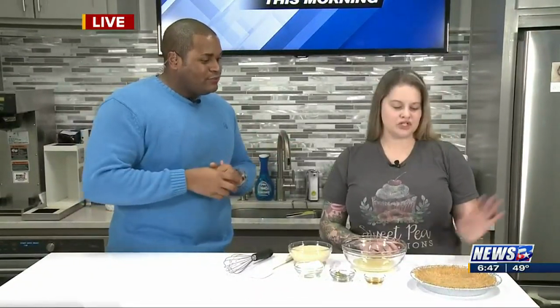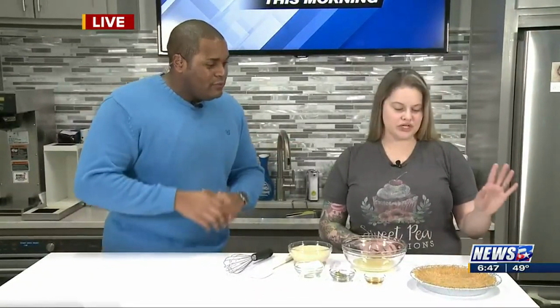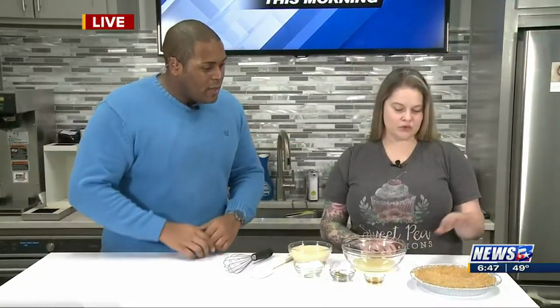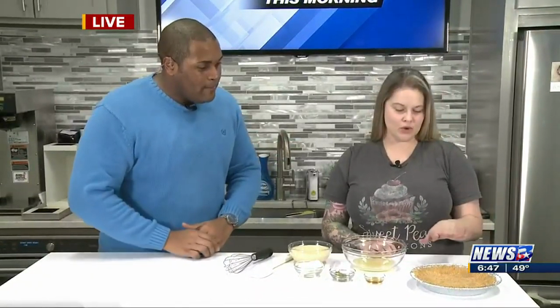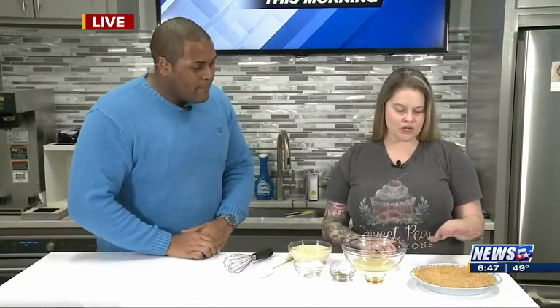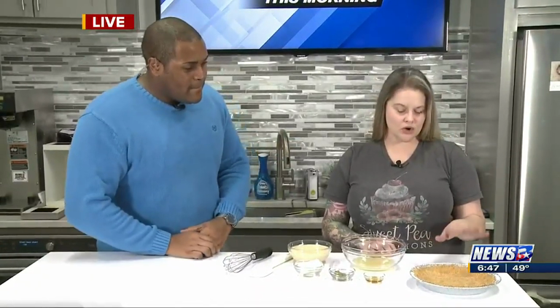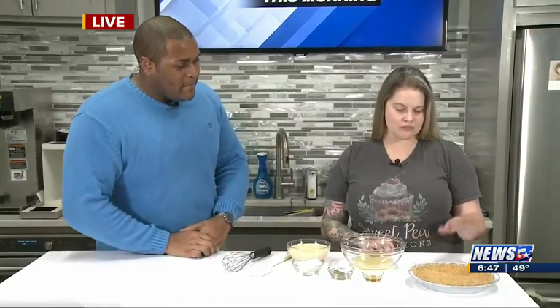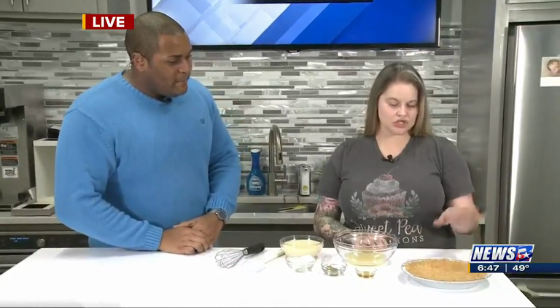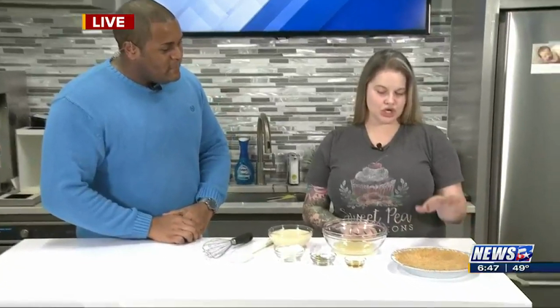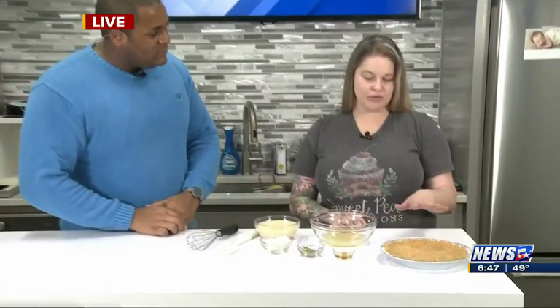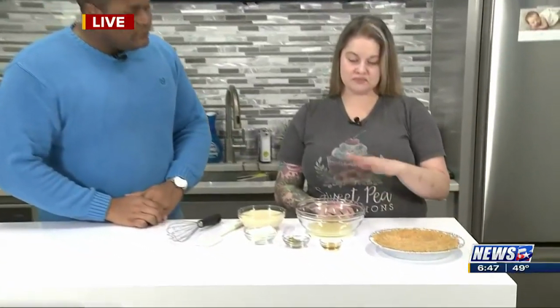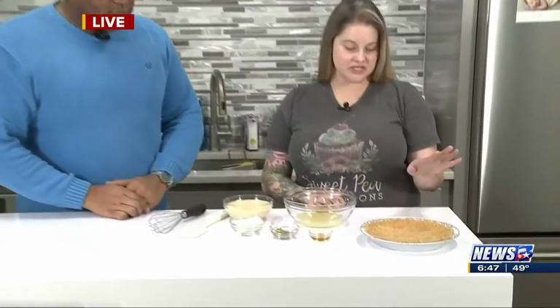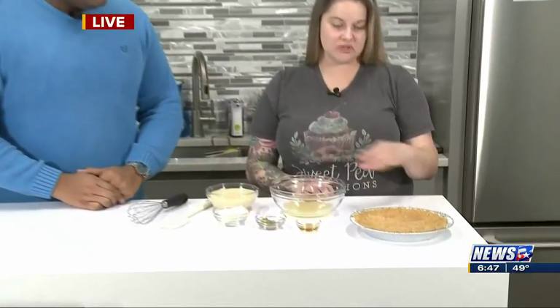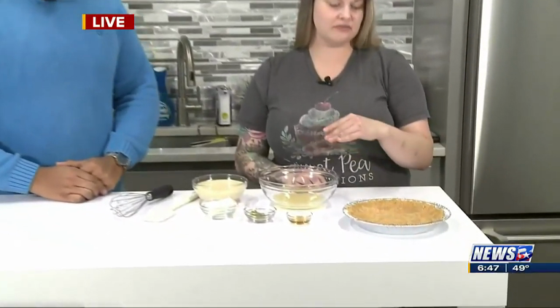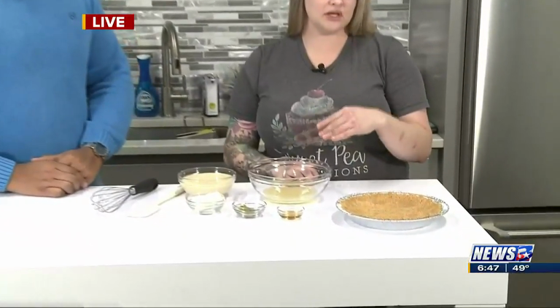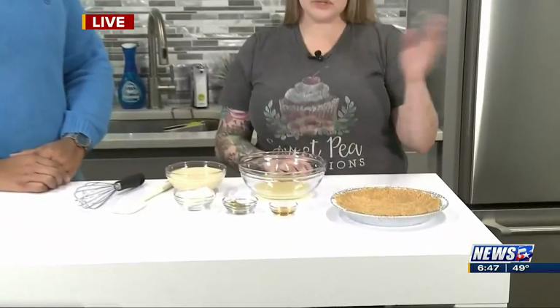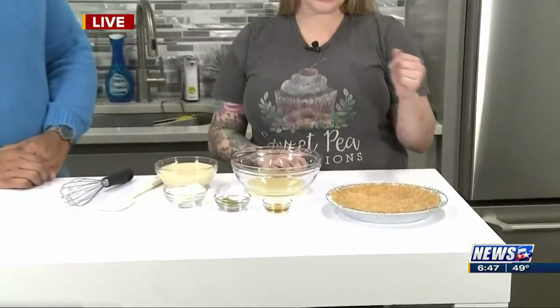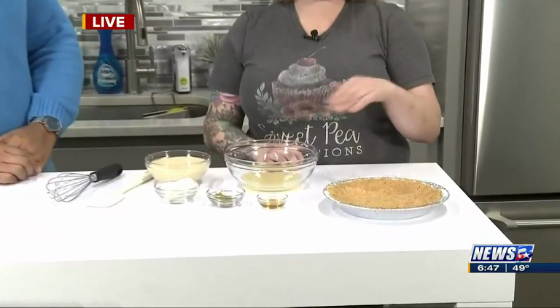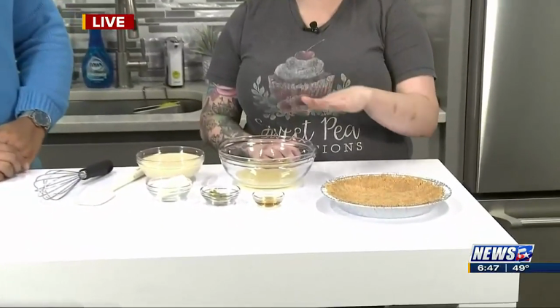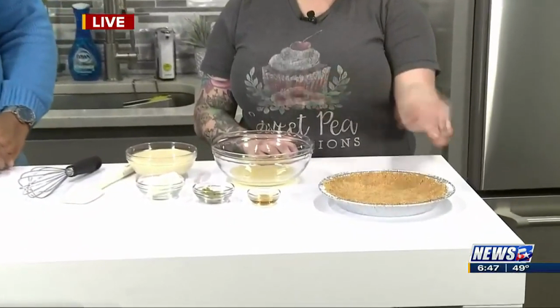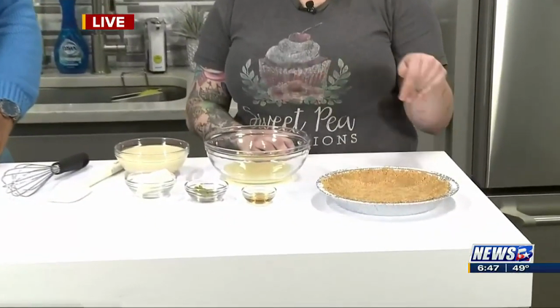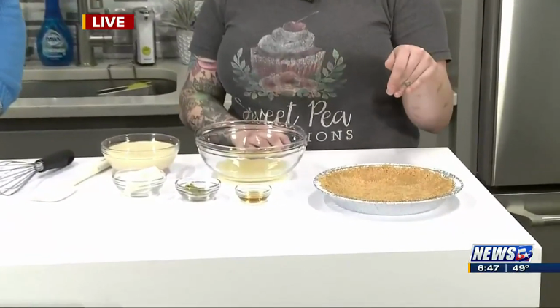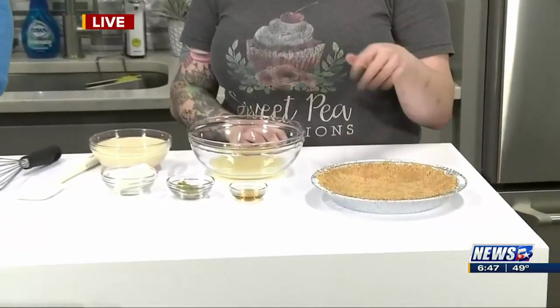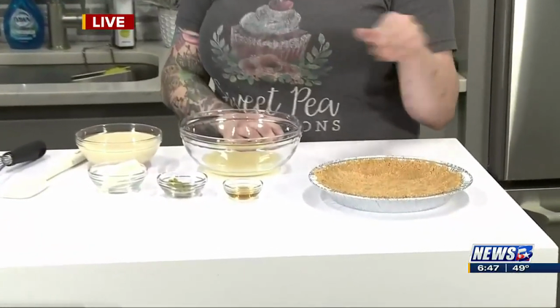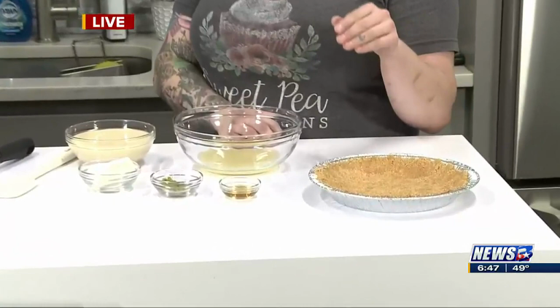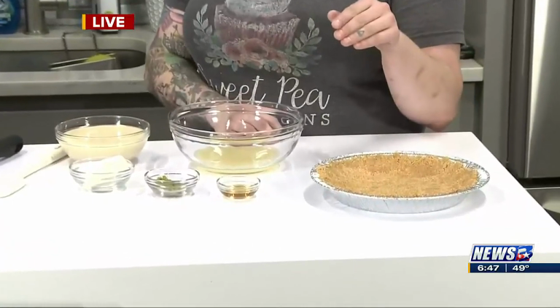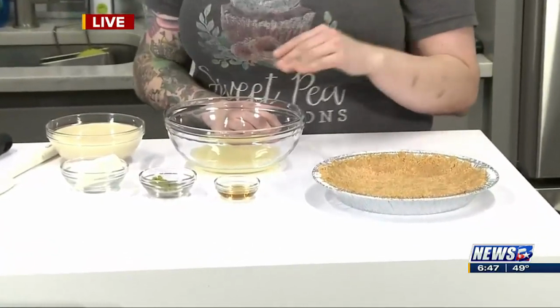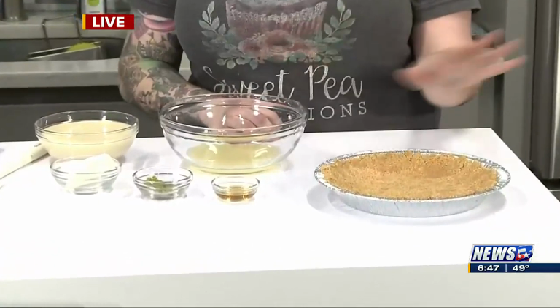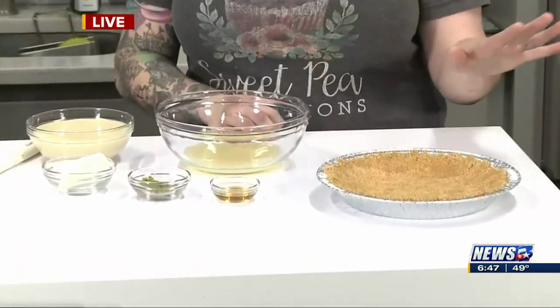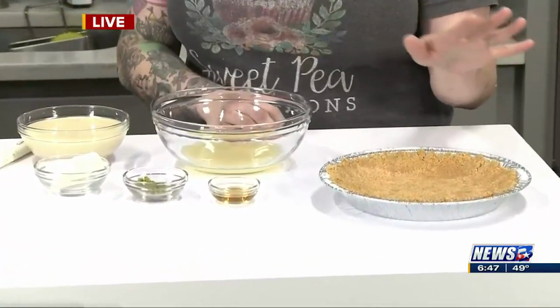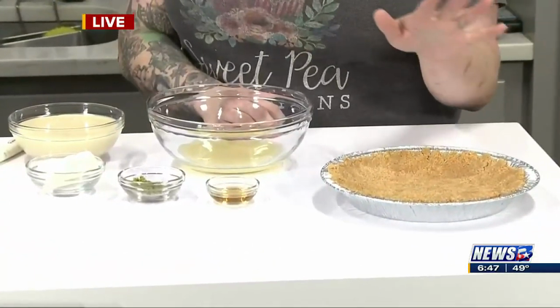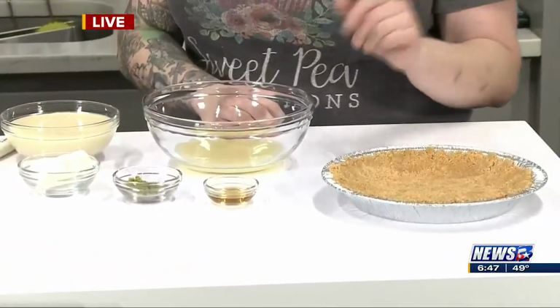So we just did graham cracker crumbs, sugar, and butter. That's it. And then mixed it together and pressed it into the pan using a measuring cup. That's the whole thing — easy peasy.